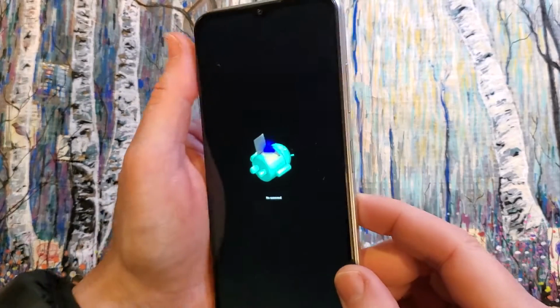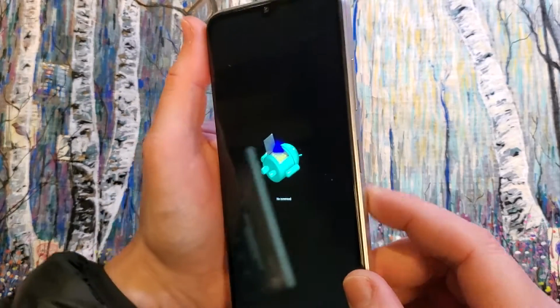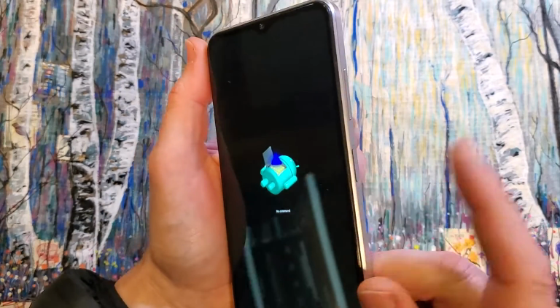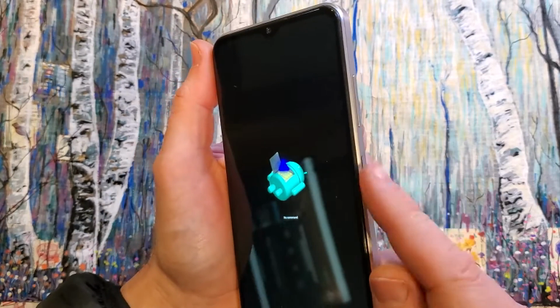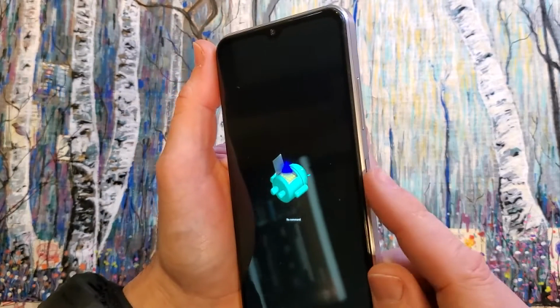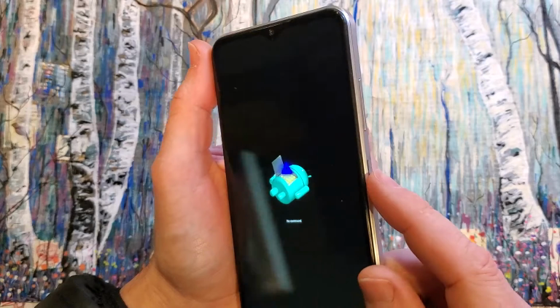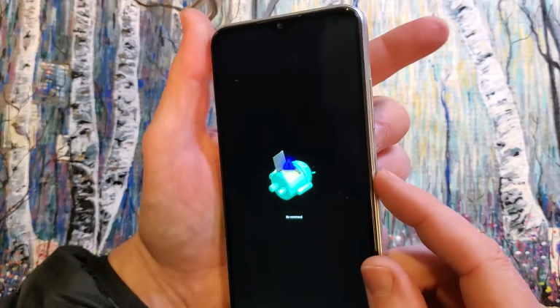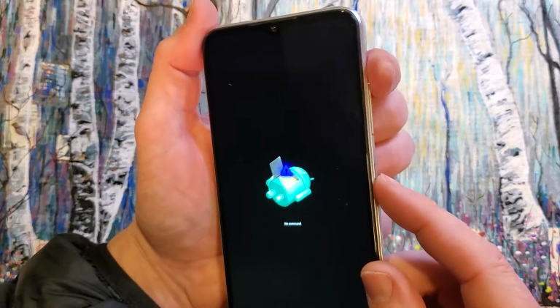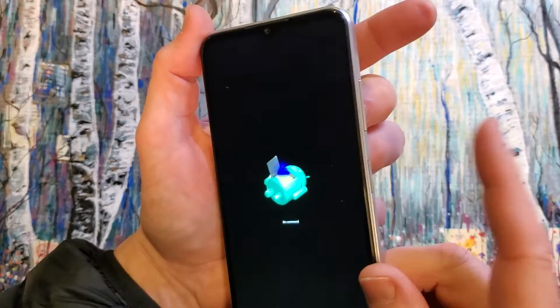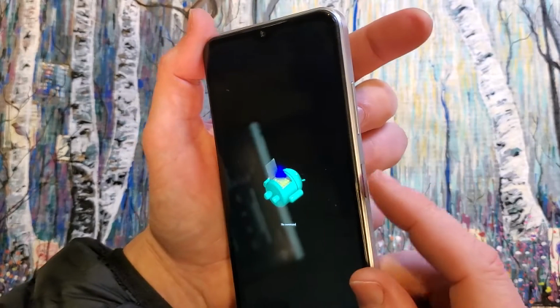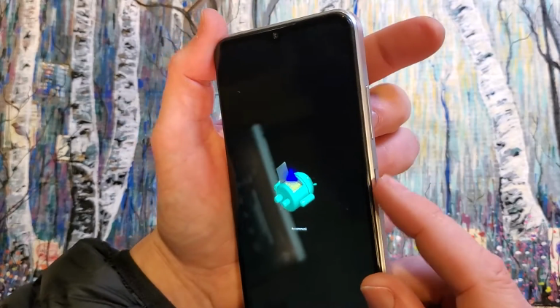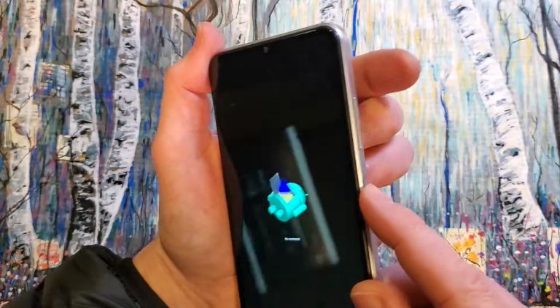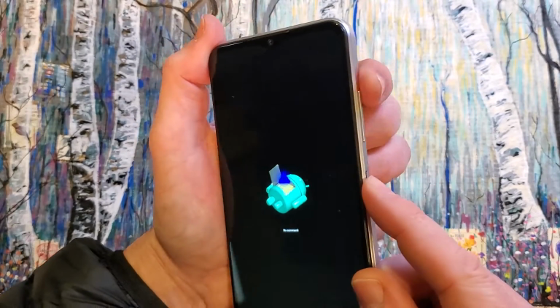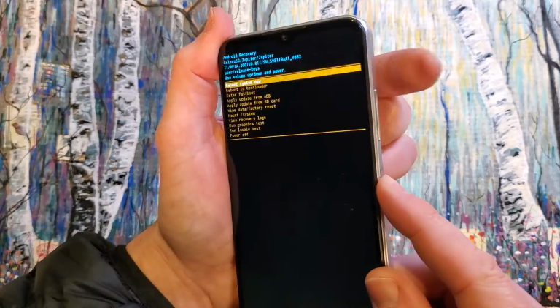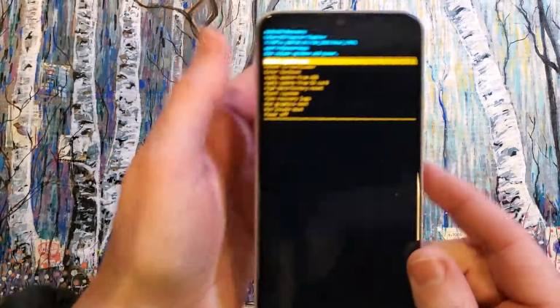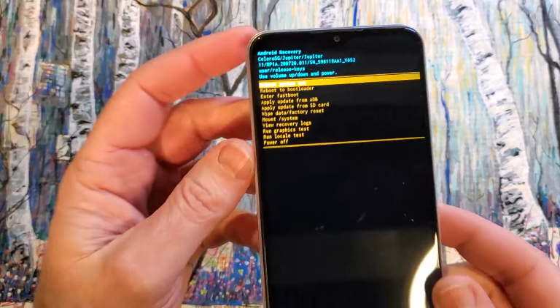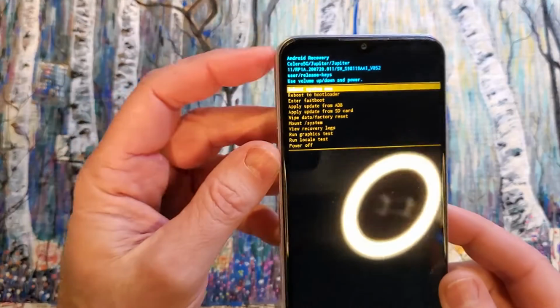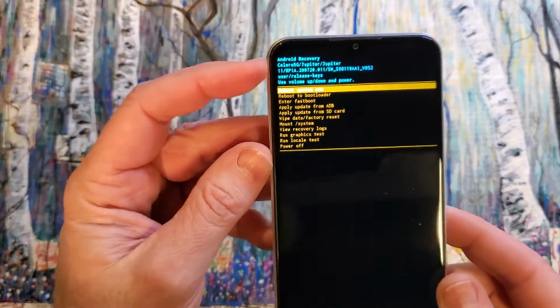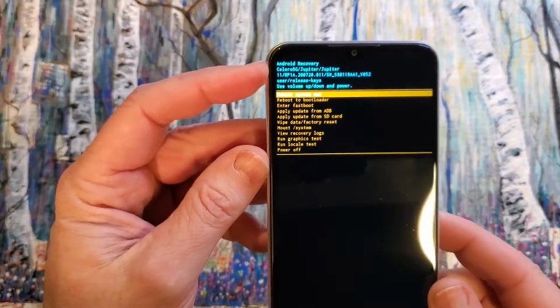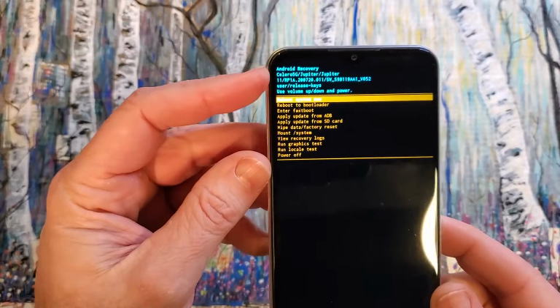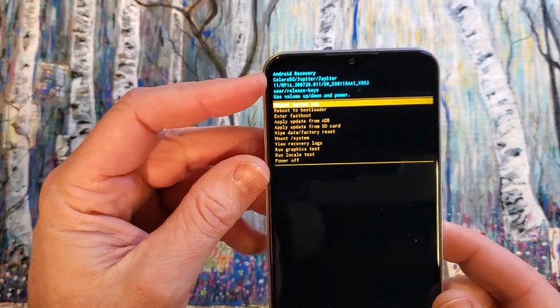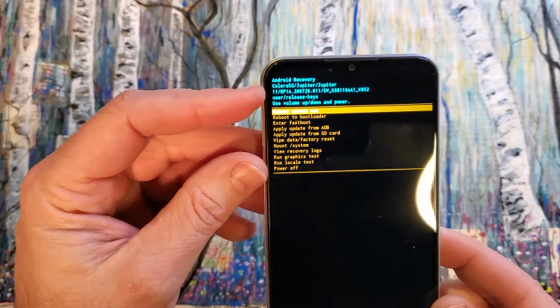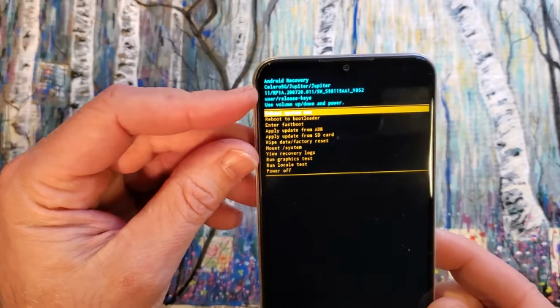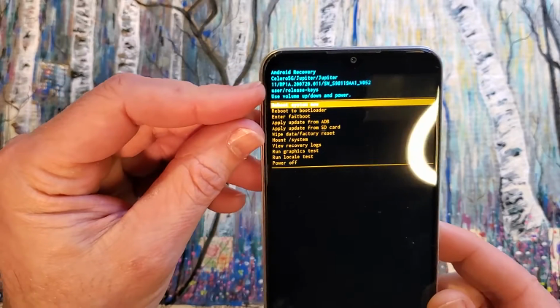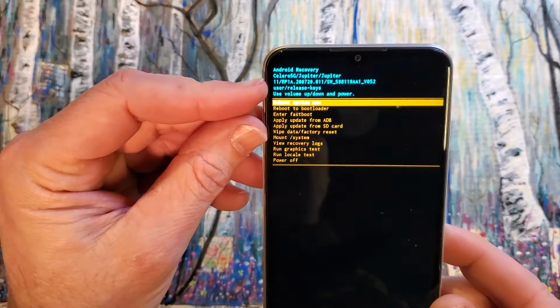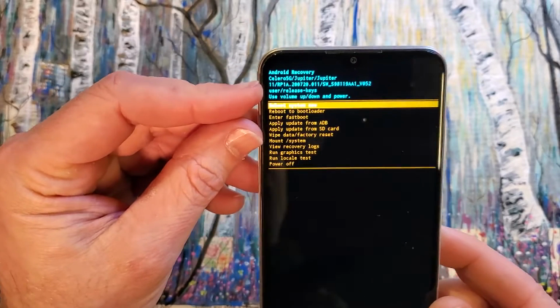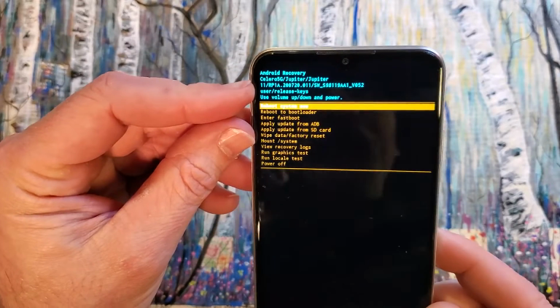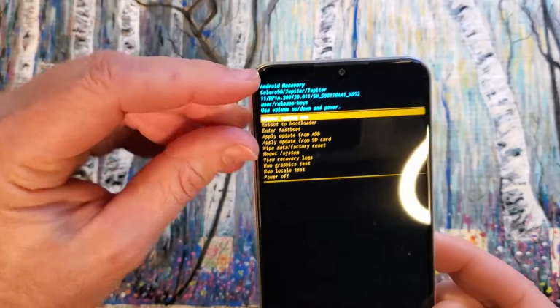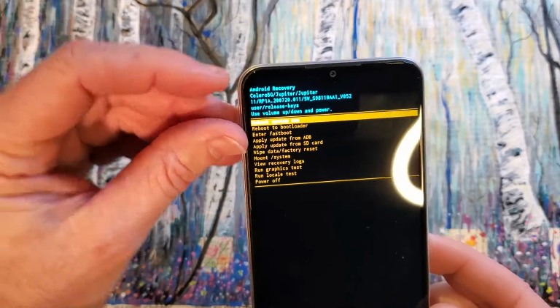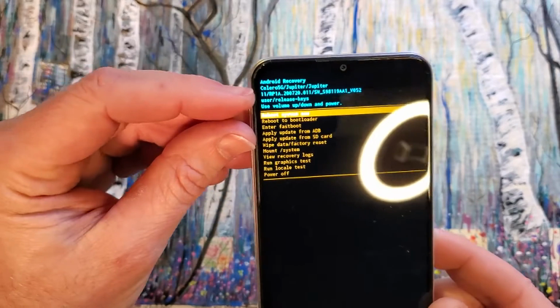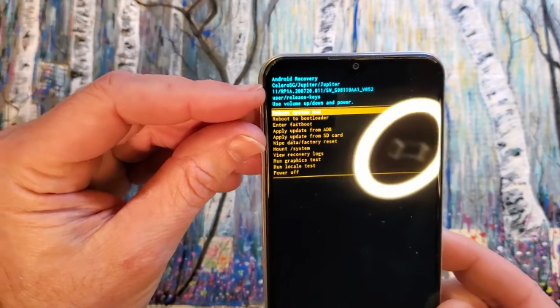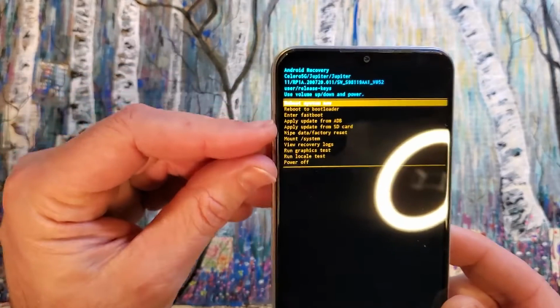All right. Now we're going to hold power and then quick touch volume up — hold power, quick touch volume up. And there's what we want: the Android recovery menu for the Celero 5G. They call it Jupiter also.